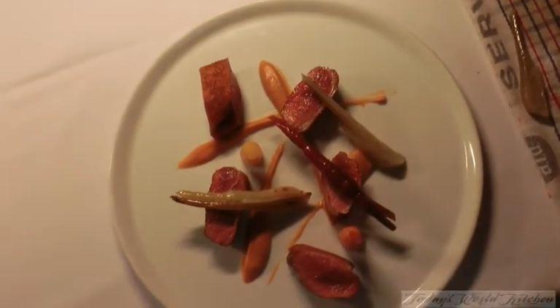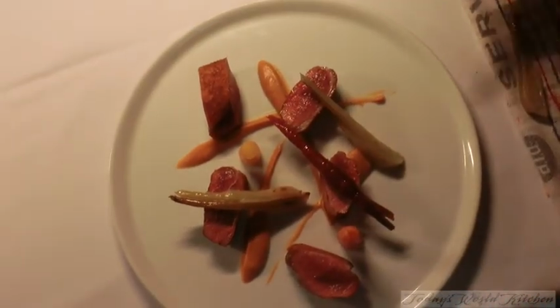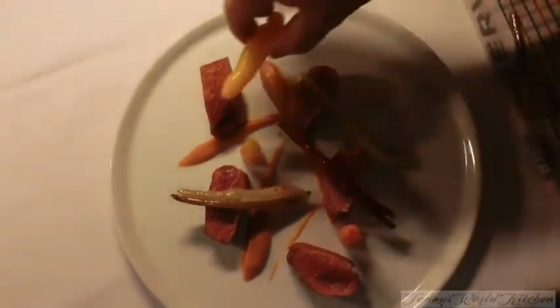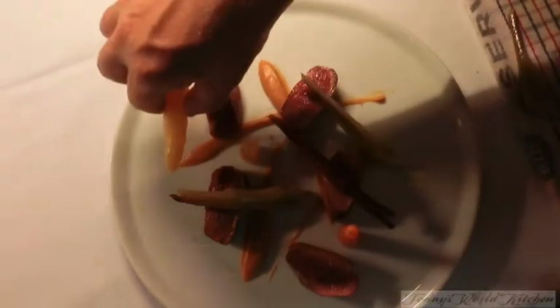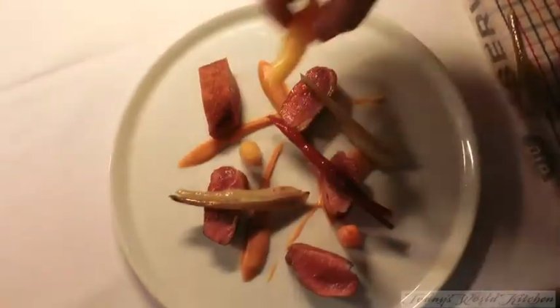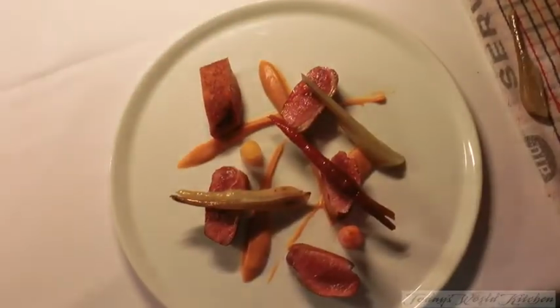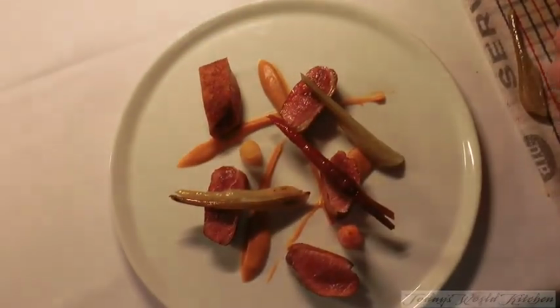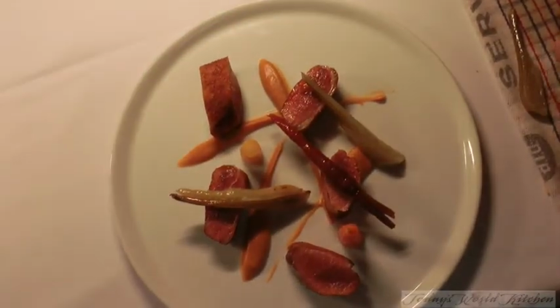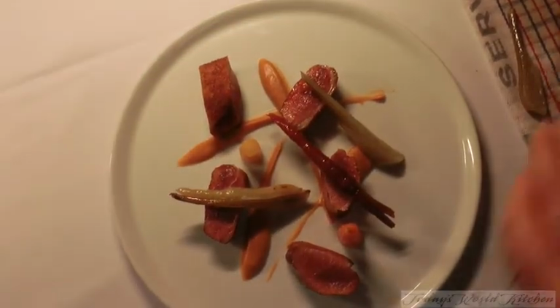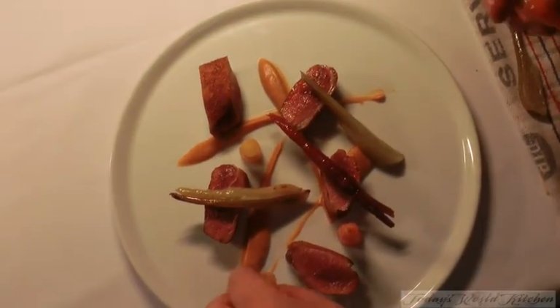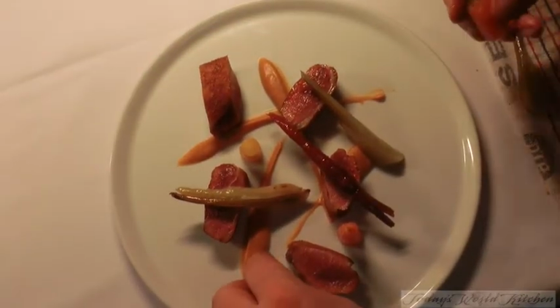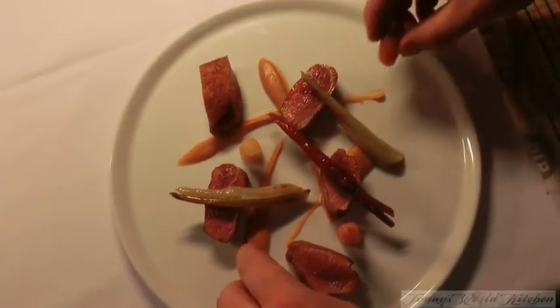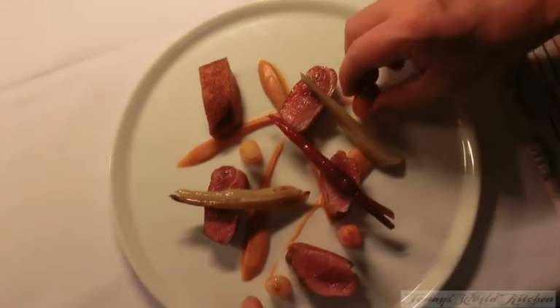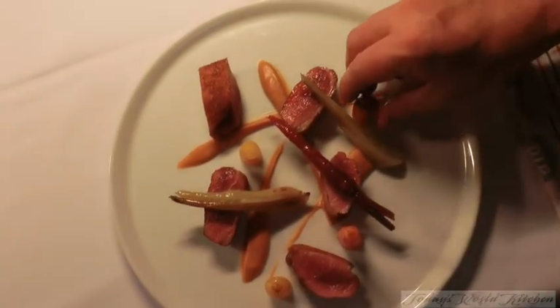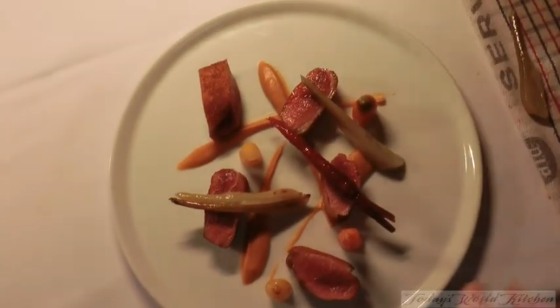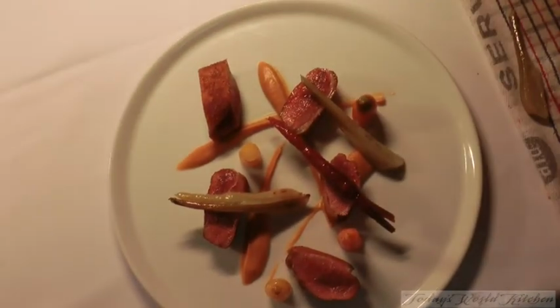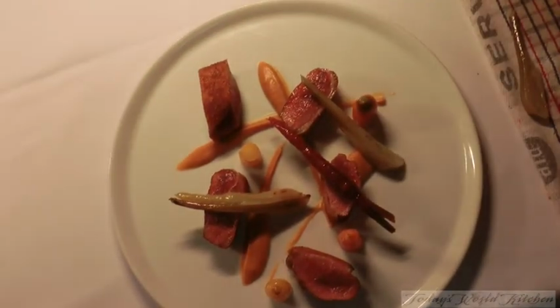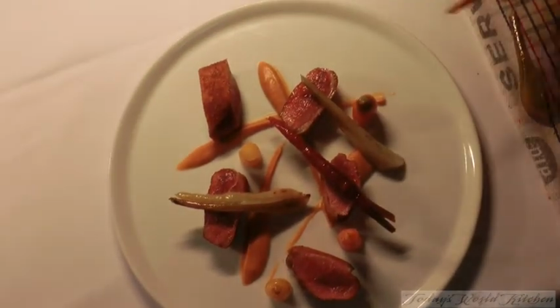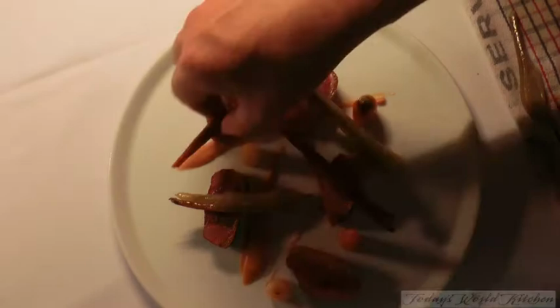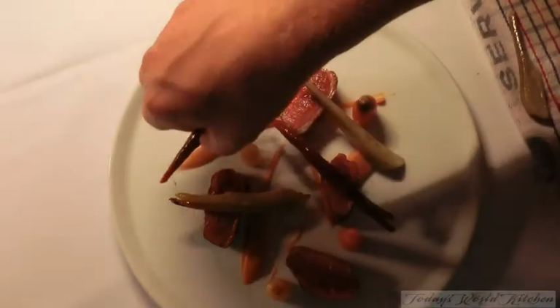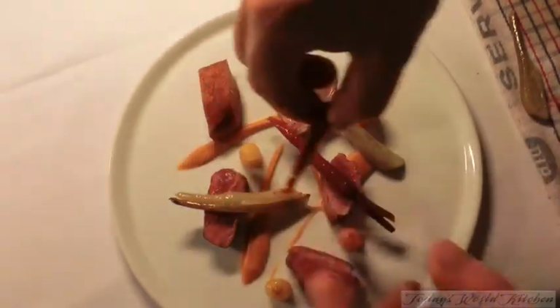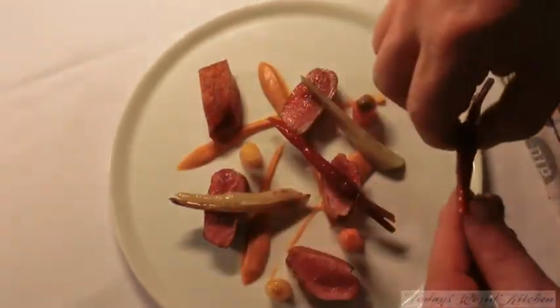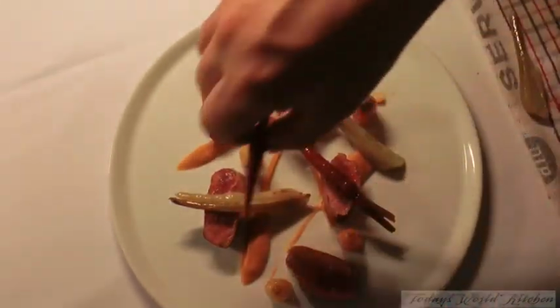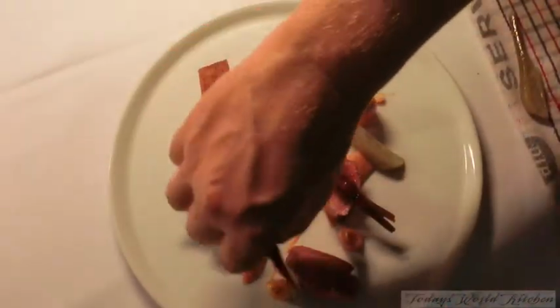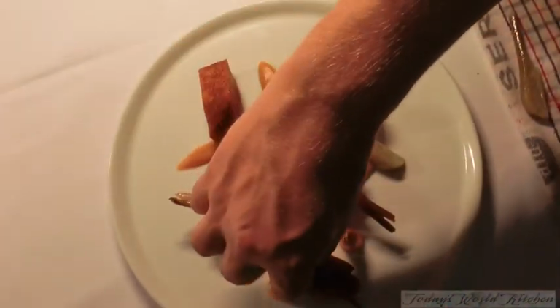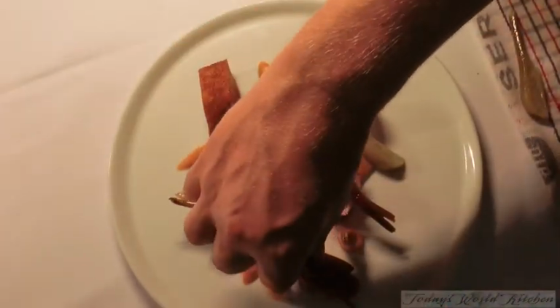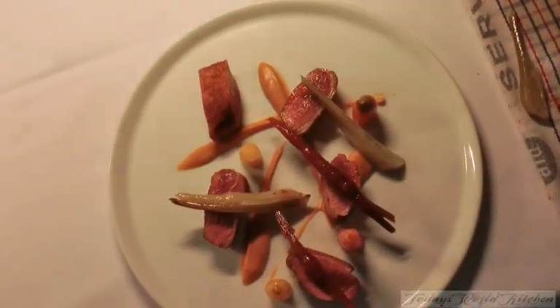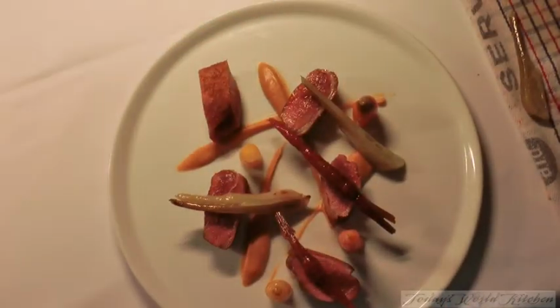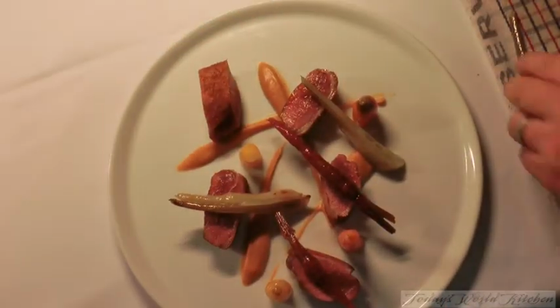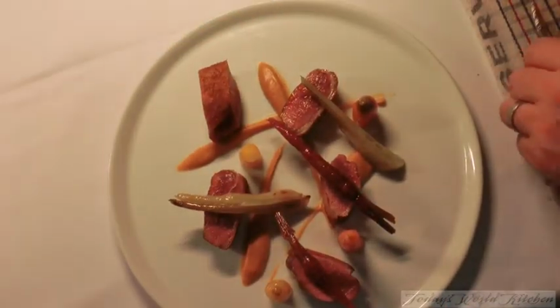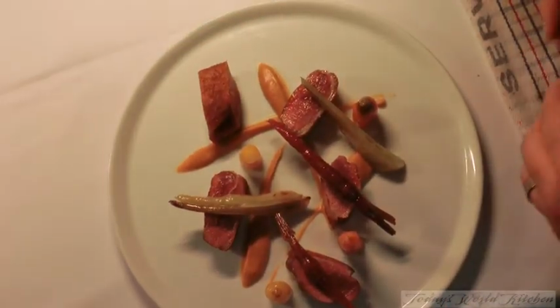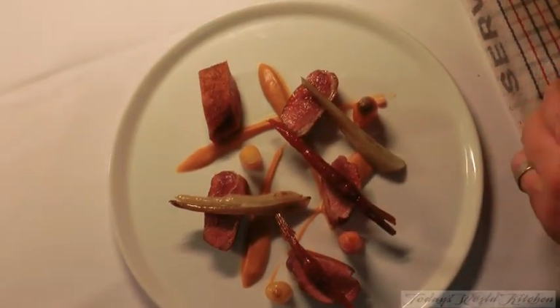We don't sort of reinvent the wheel — that's not what we're about. Different shapes, different colours. The beautiful heirloom carrots, just let them speak for themselves really.